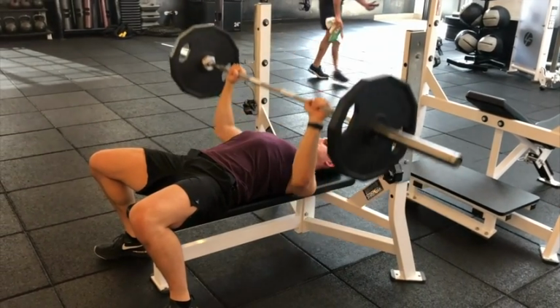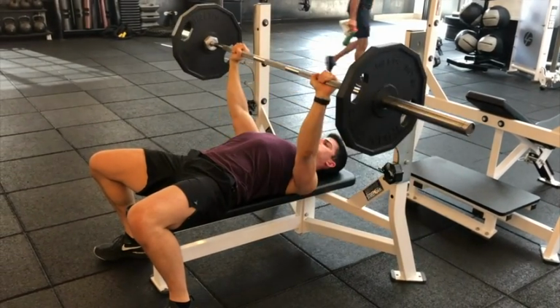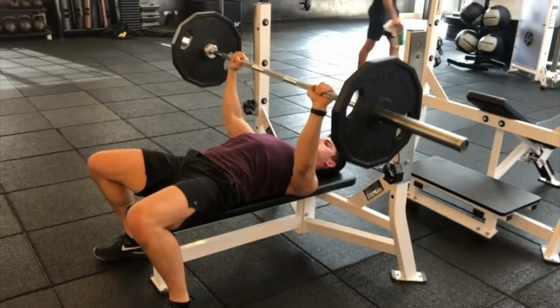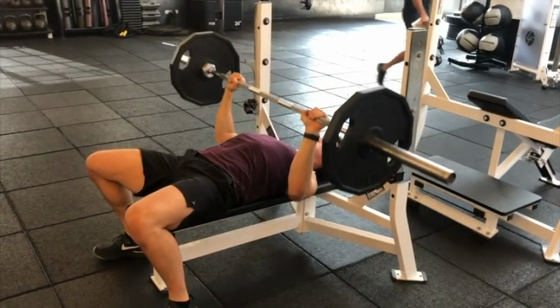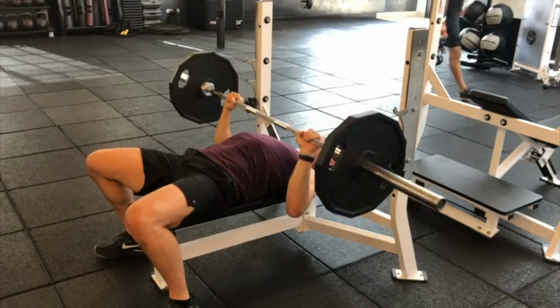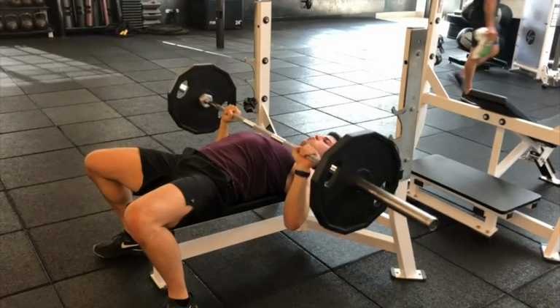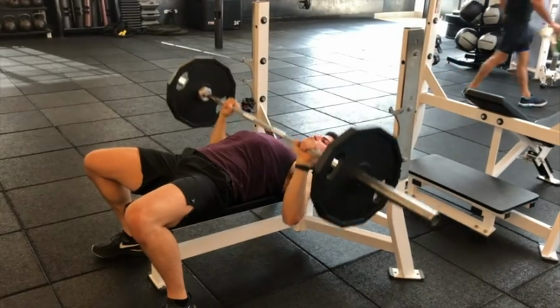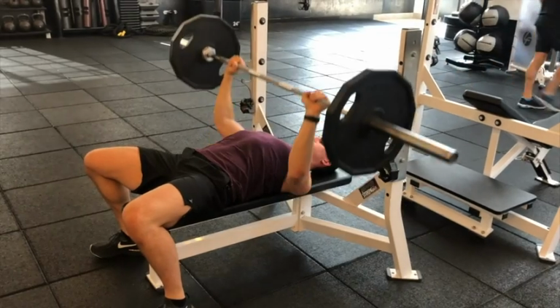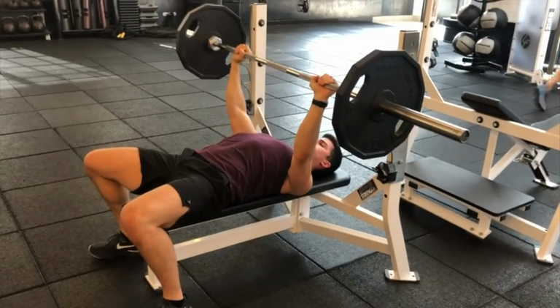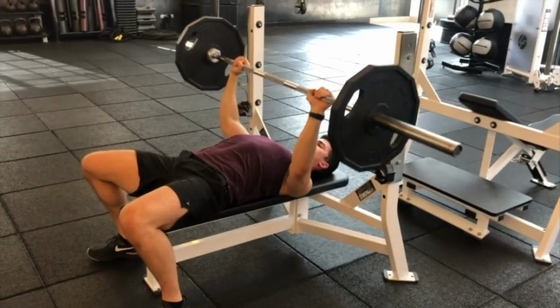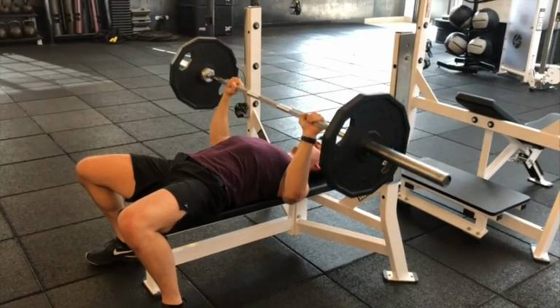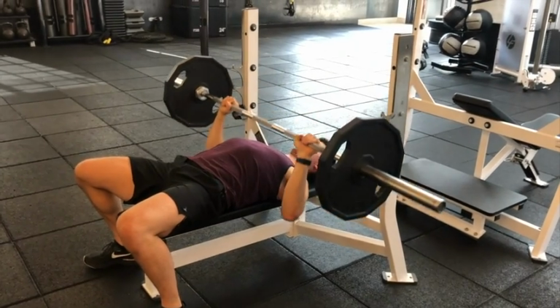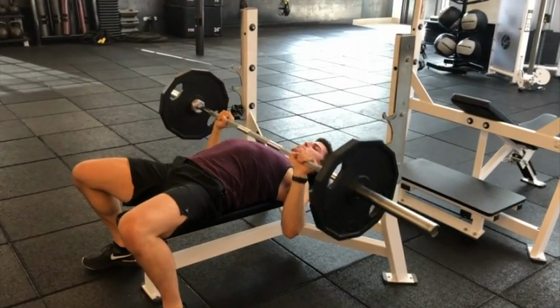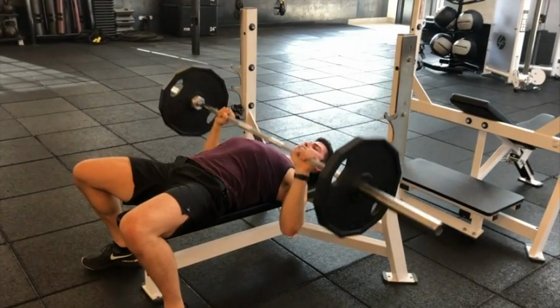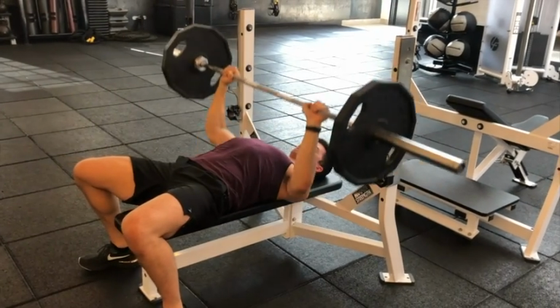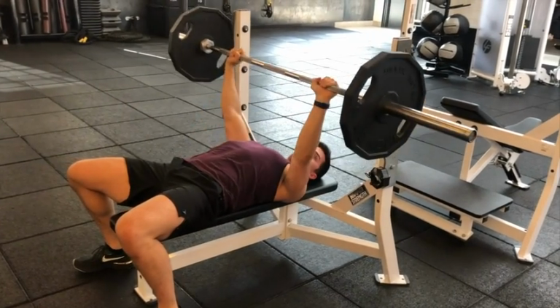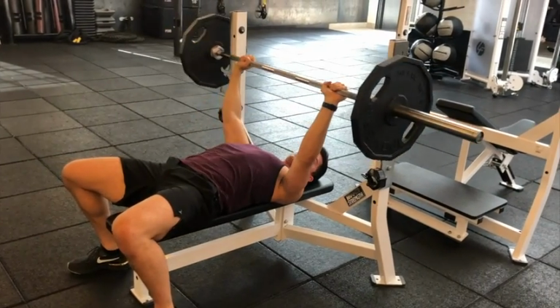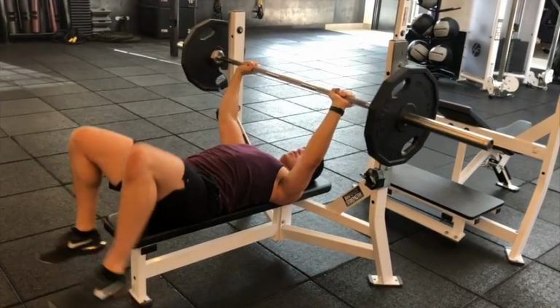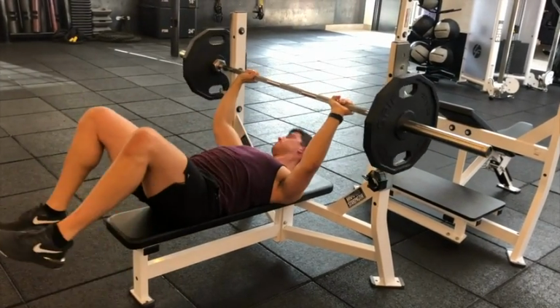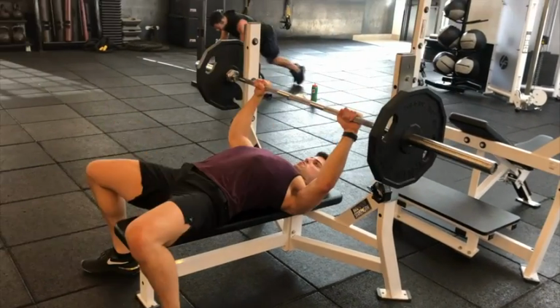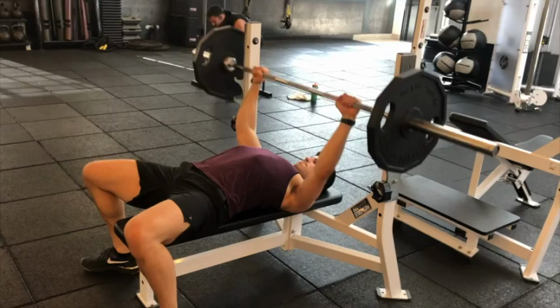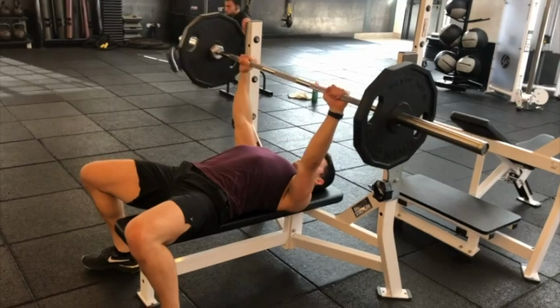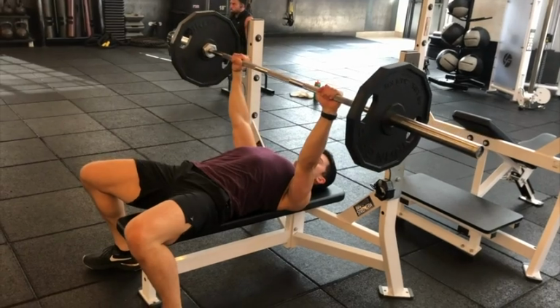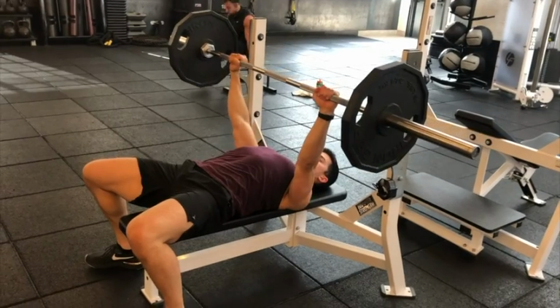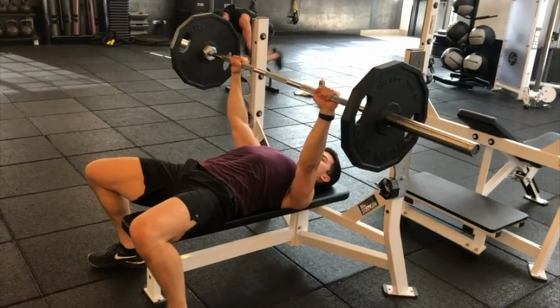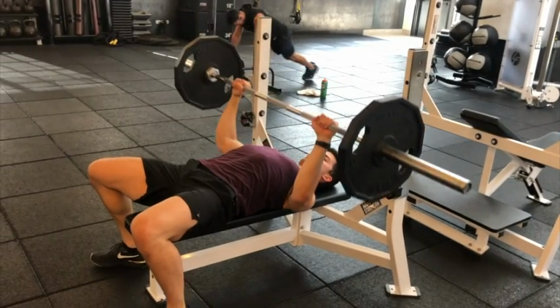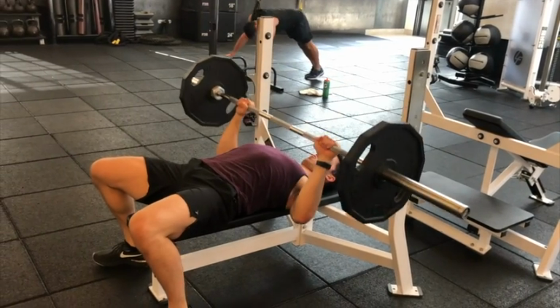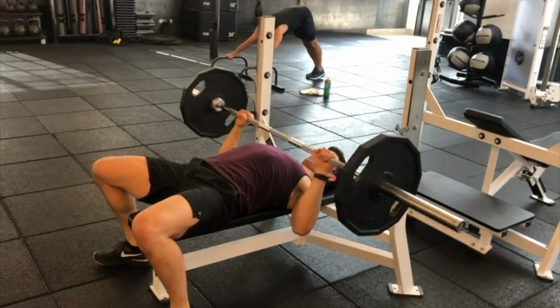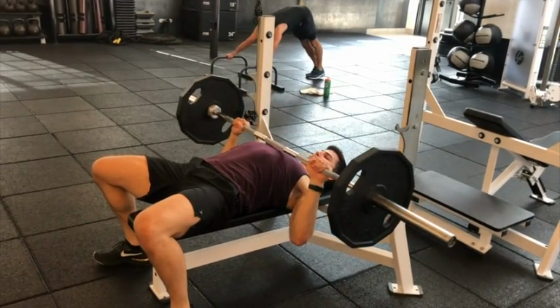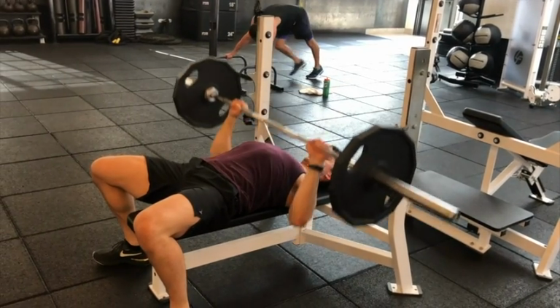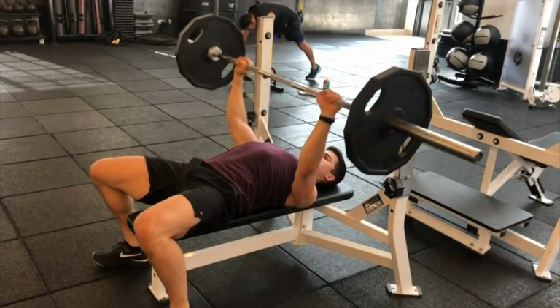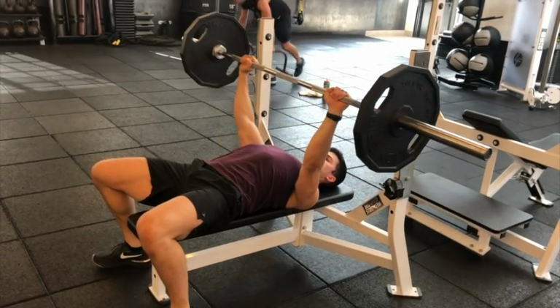You want to keep your chest high, not allowing your shoulders to round forward. You want to plant your feet firmly on the ground, and you want to control the movement as best as you can.